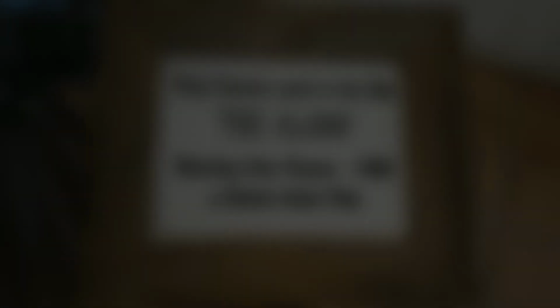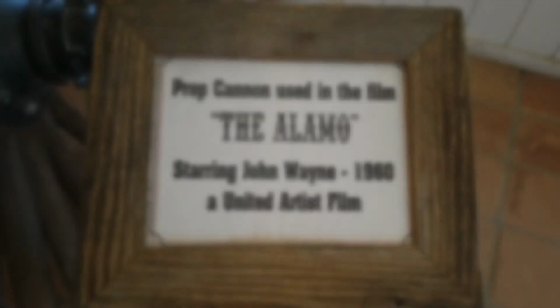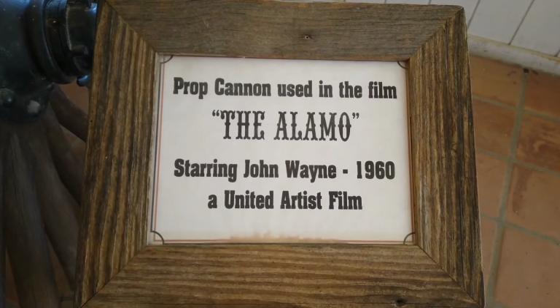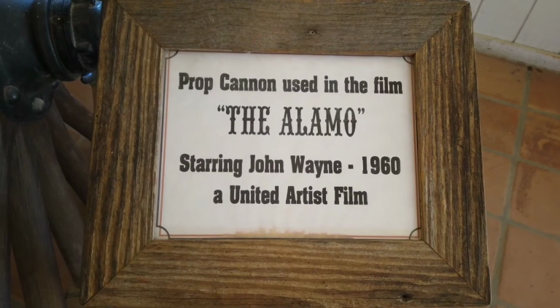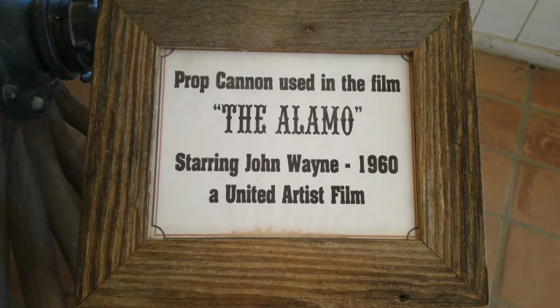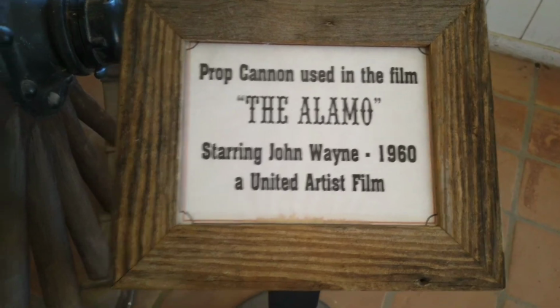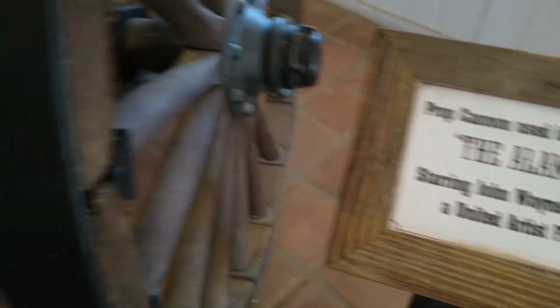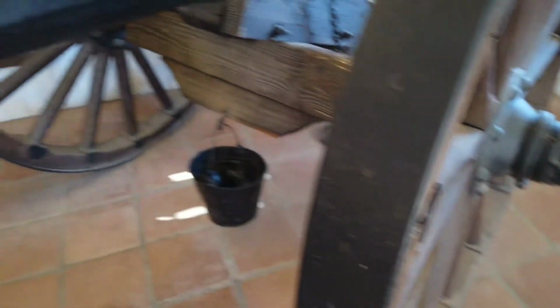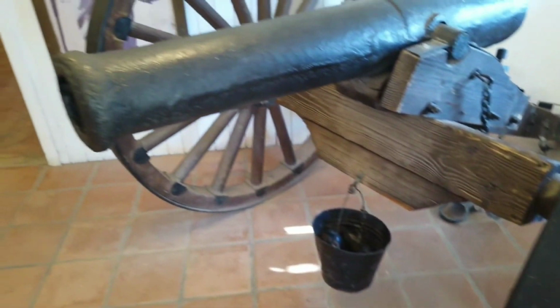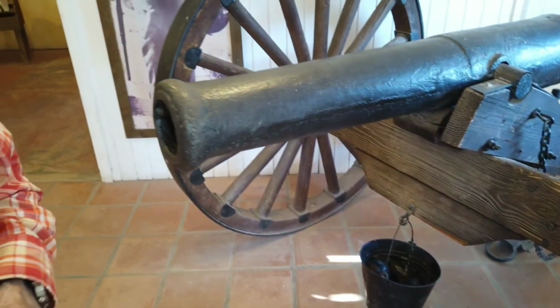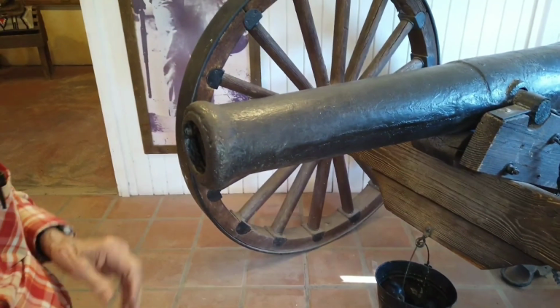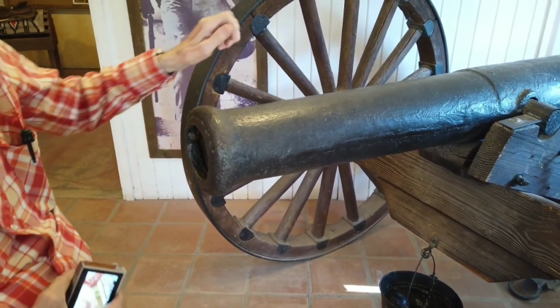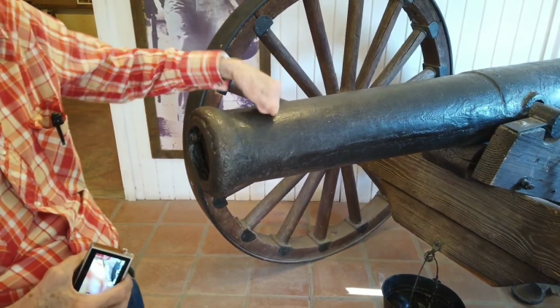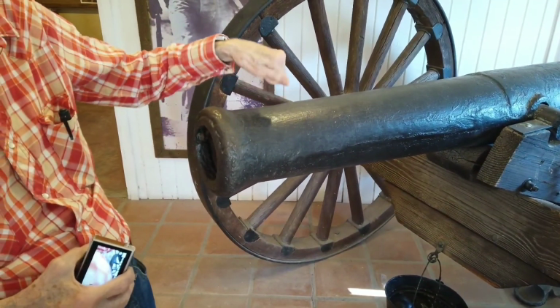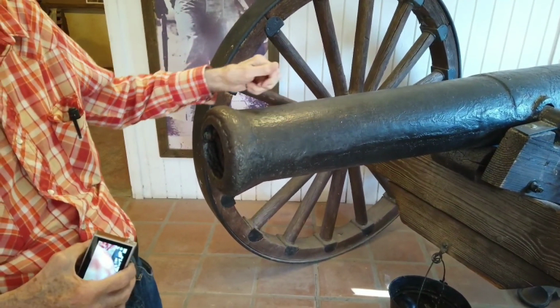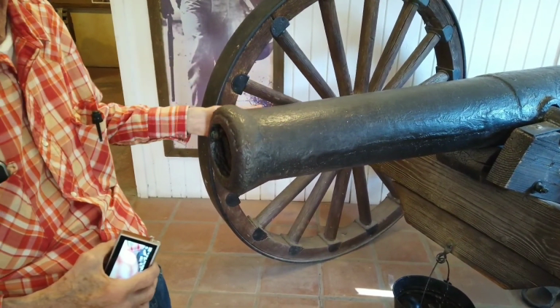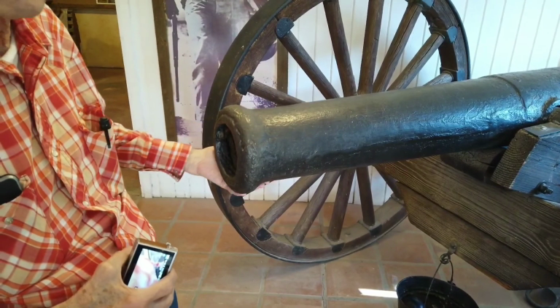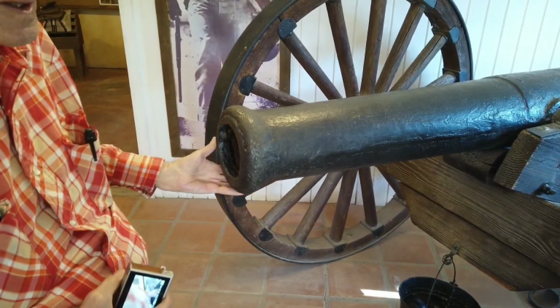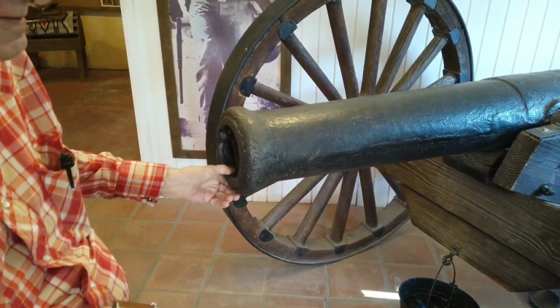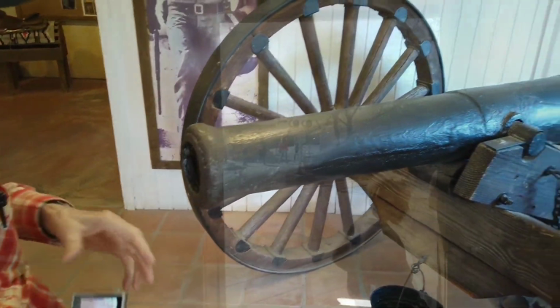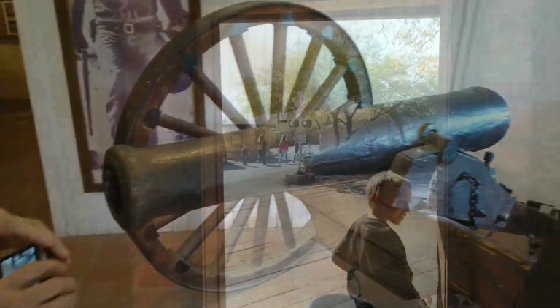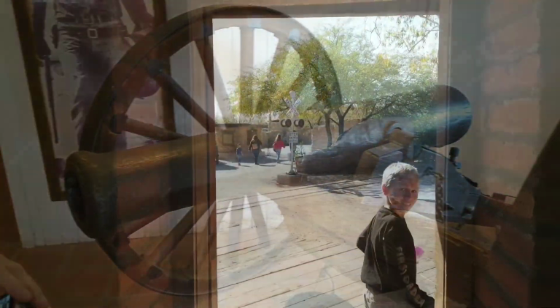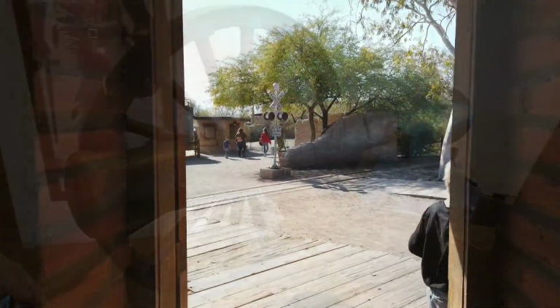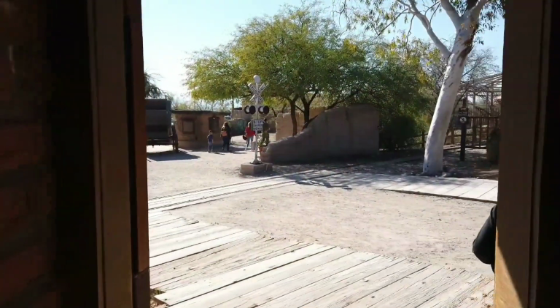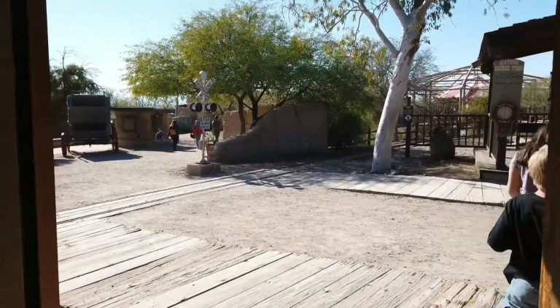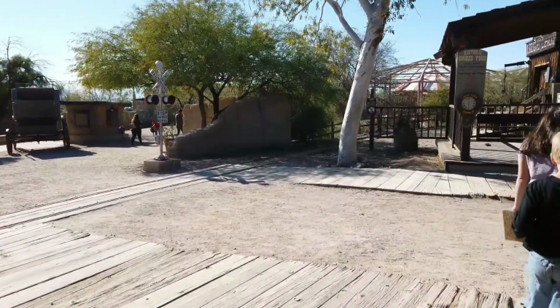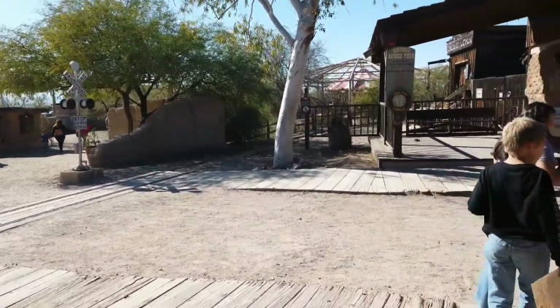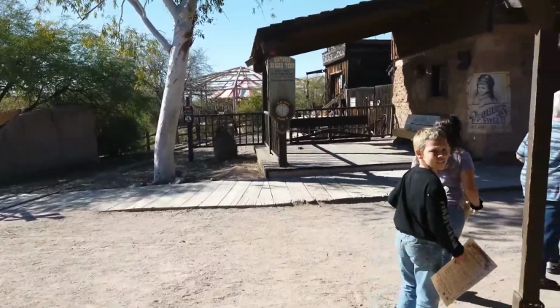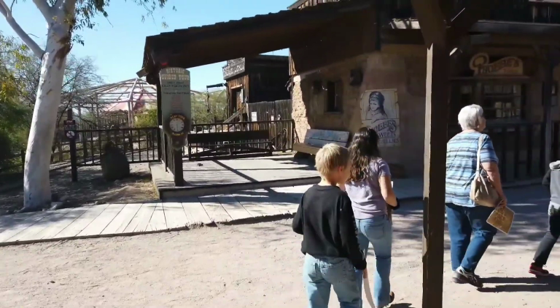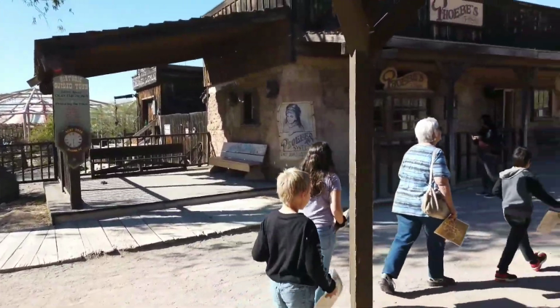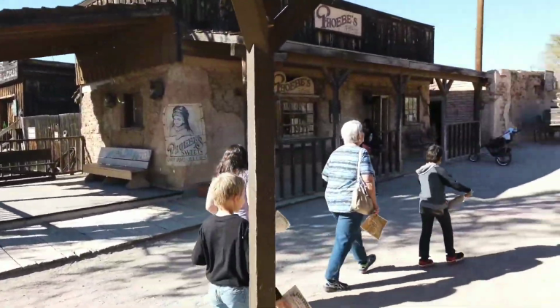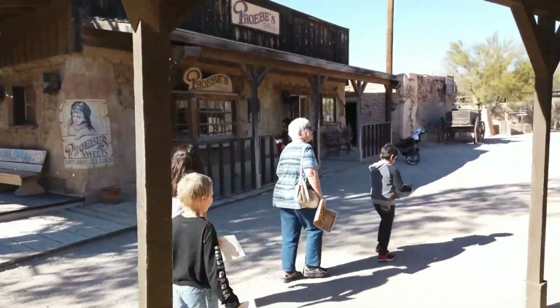Prop cannon from the Alamo — and Danny will show you why it's a prop. Made out of plastic or fiberglass. Here we go out onto the street of the western set.